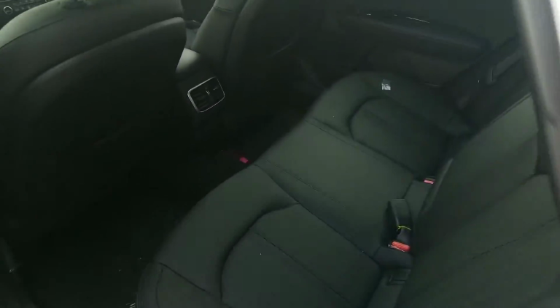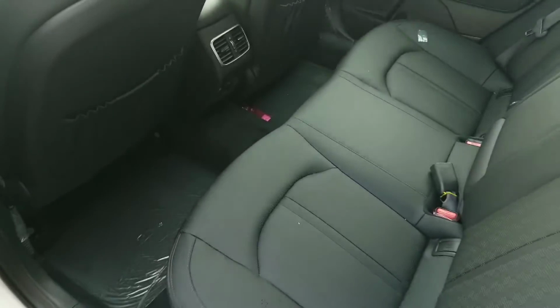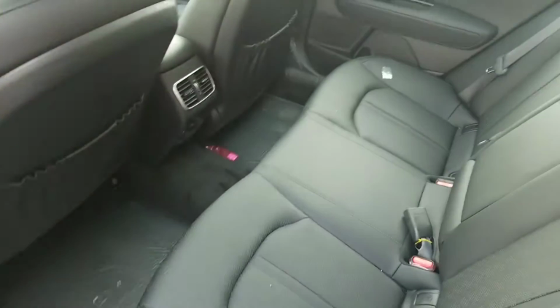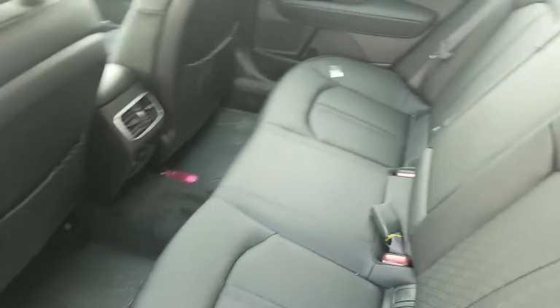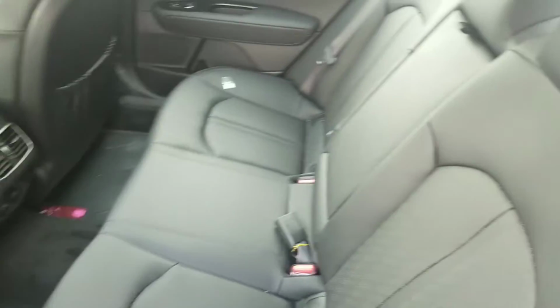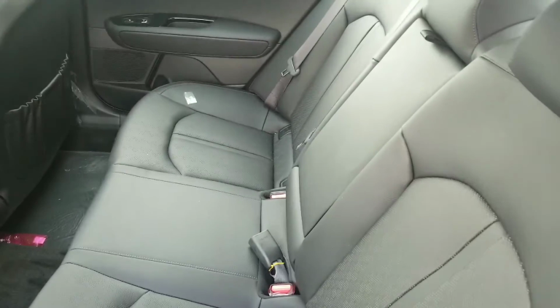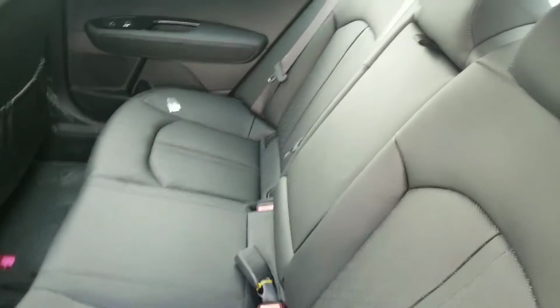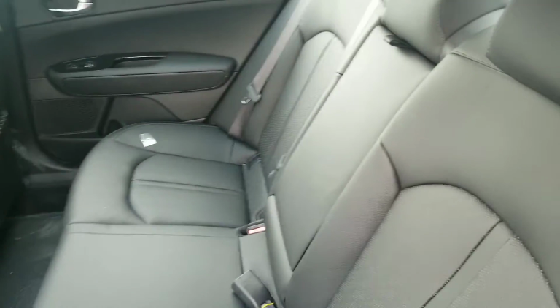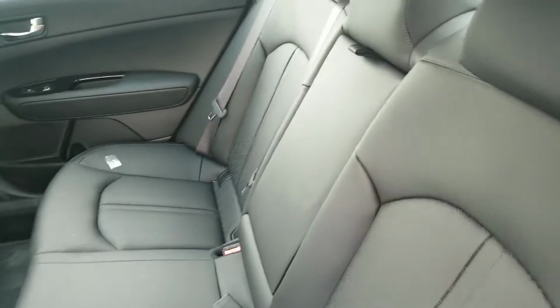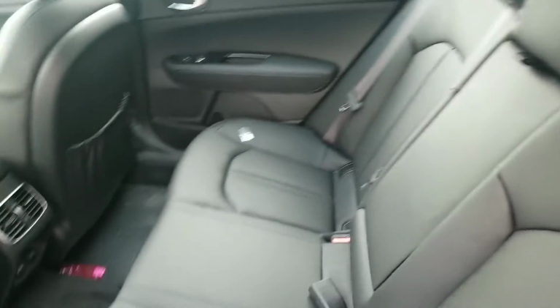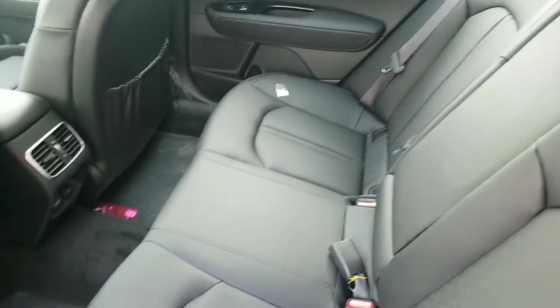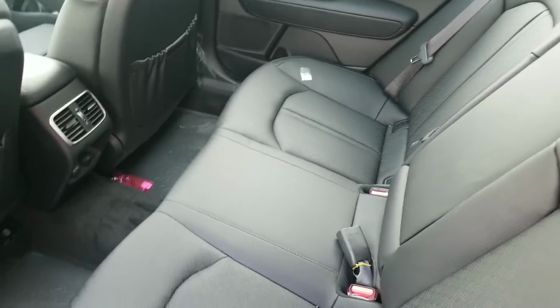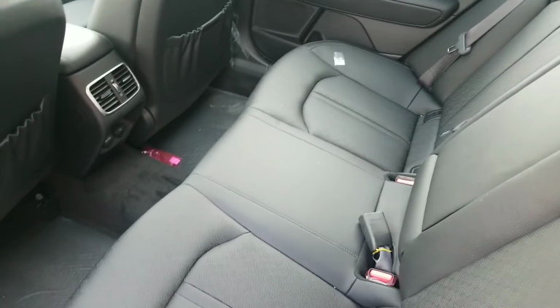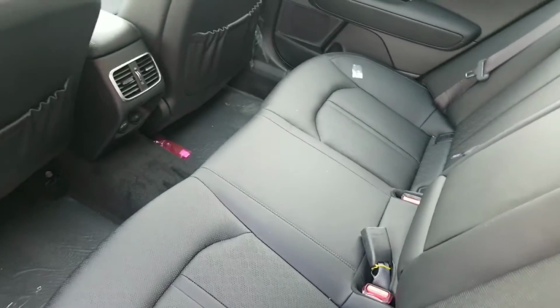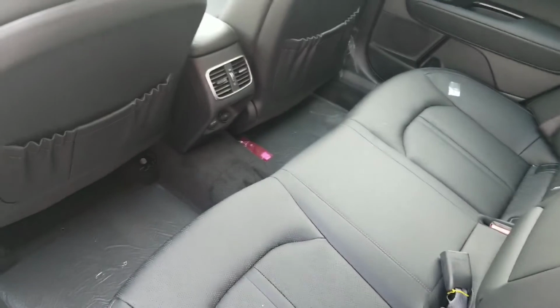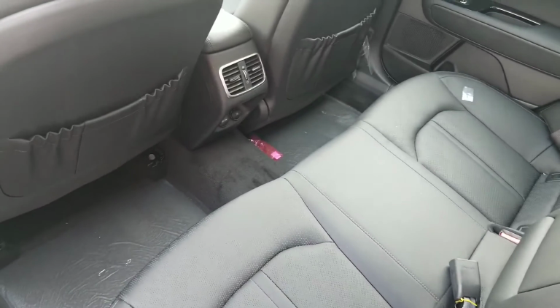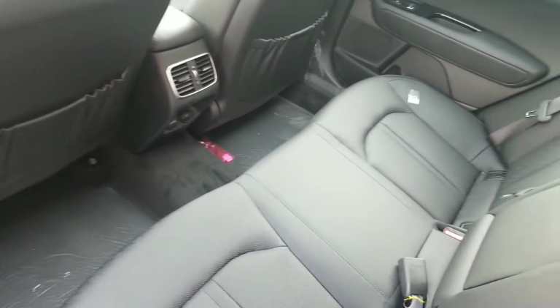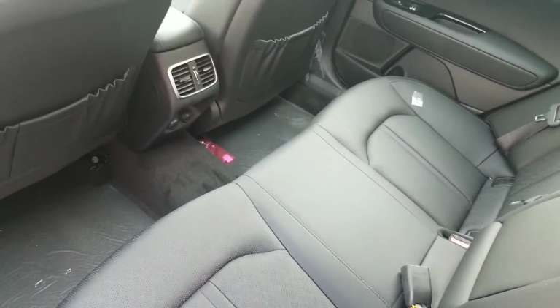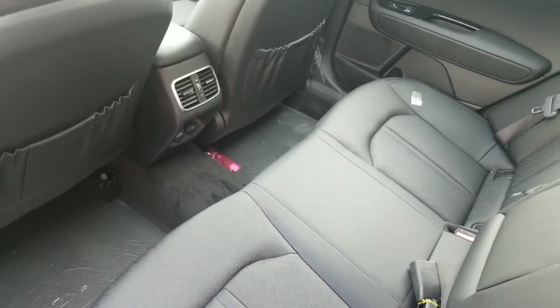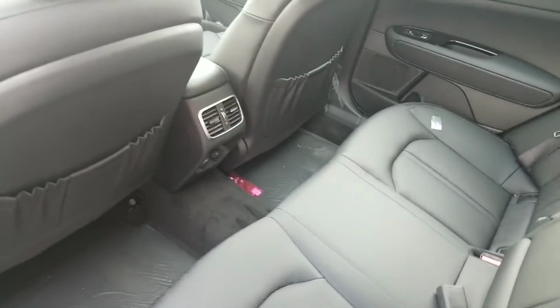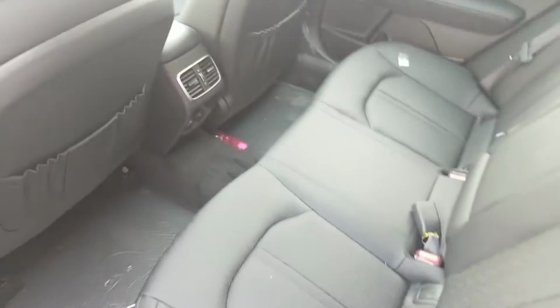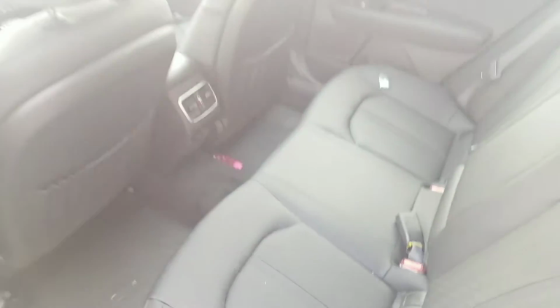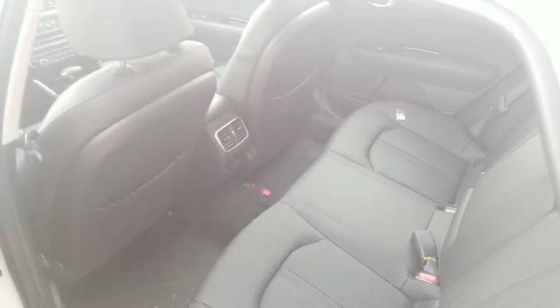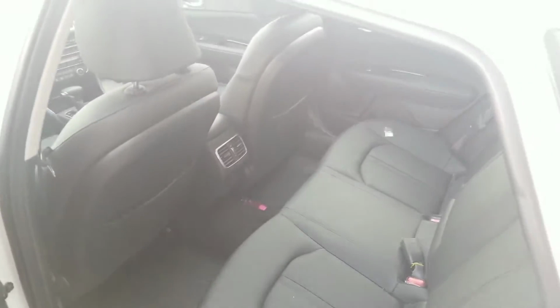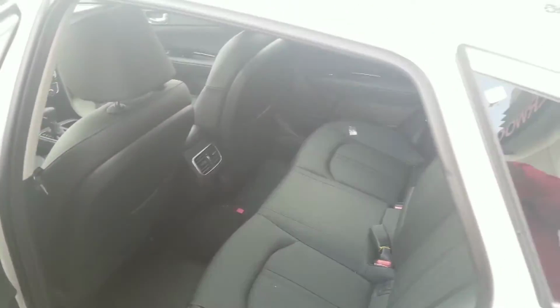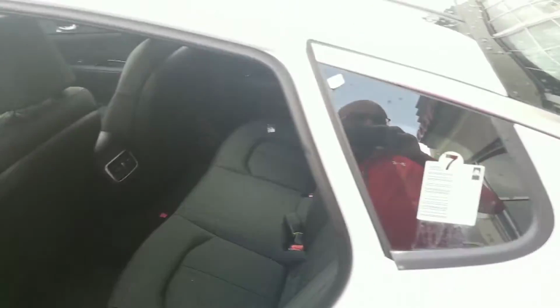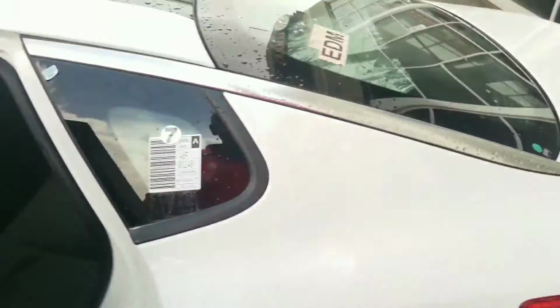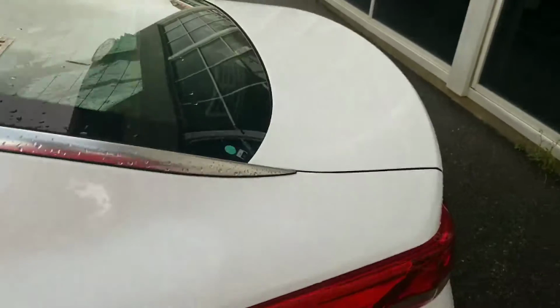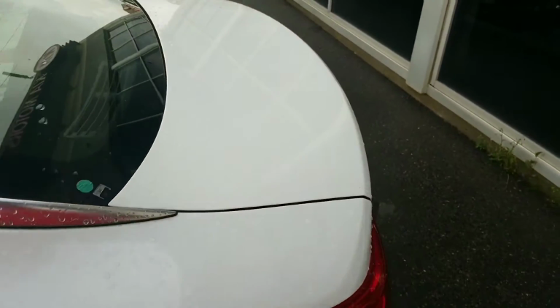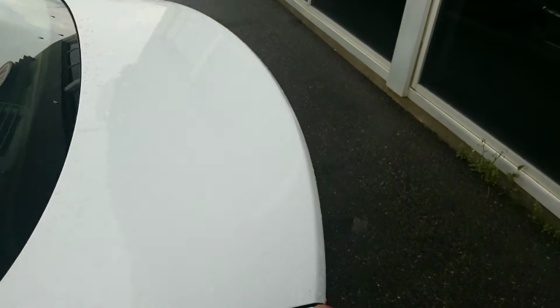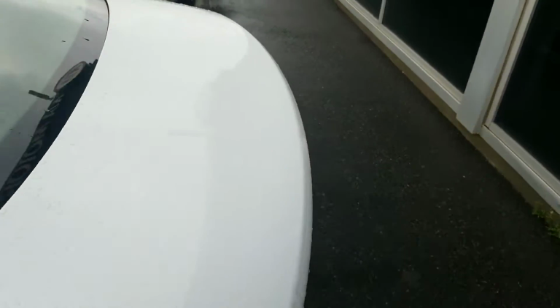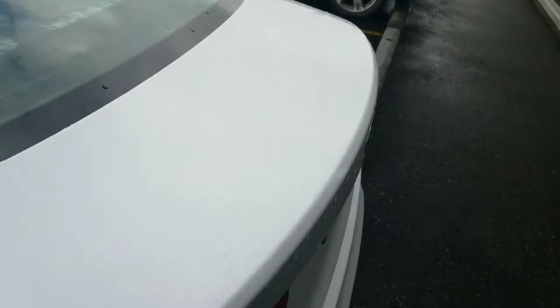The rear seats are also full leather and they are in a recline position, which is very comfortable. There's lots of leg room, enough for five people, and a very spacious large trunk.